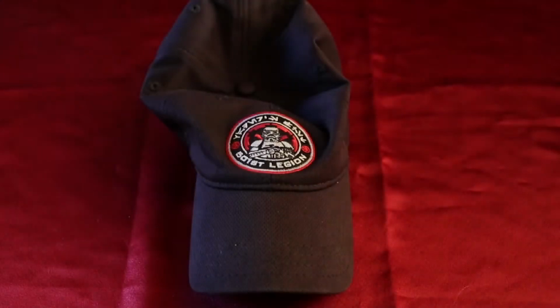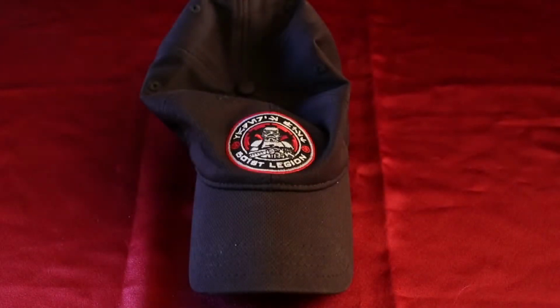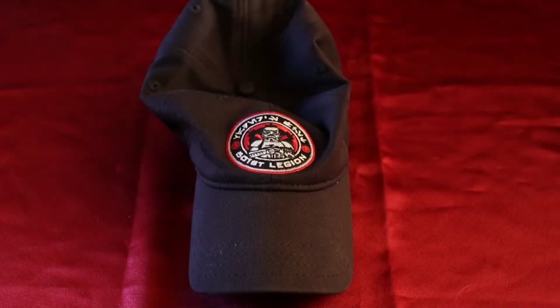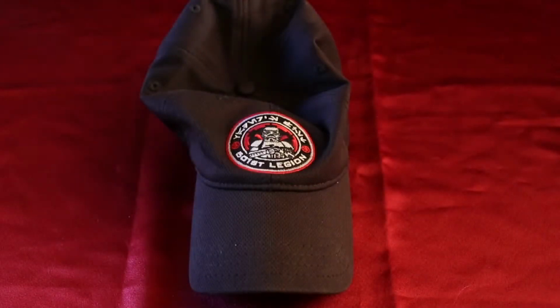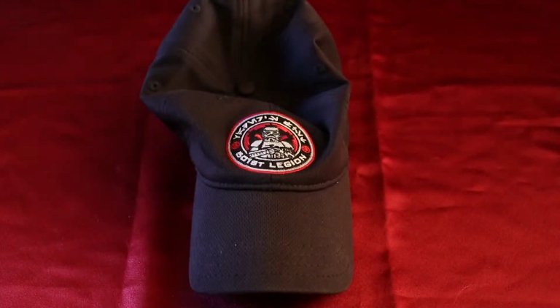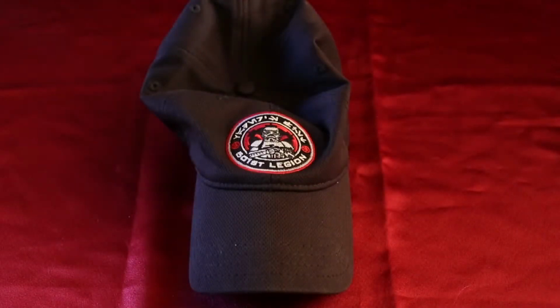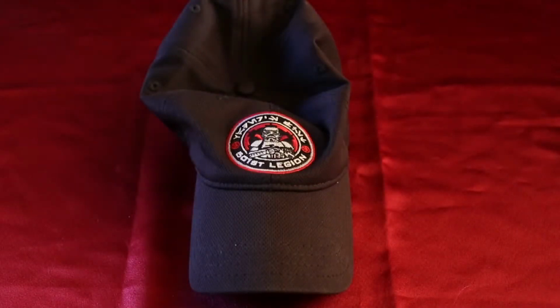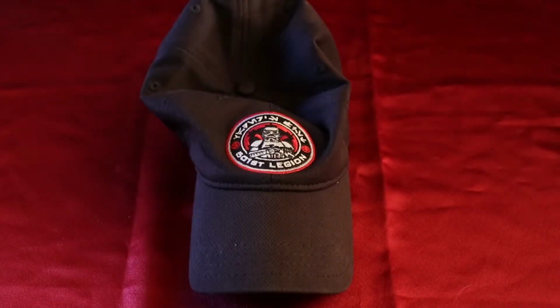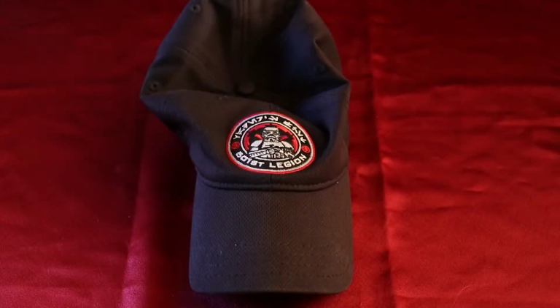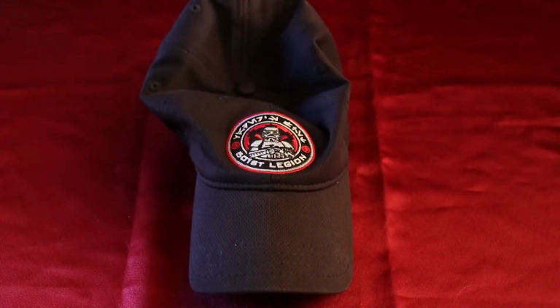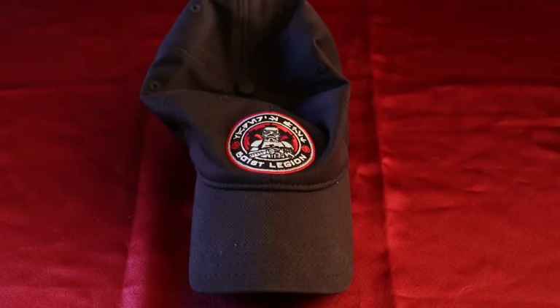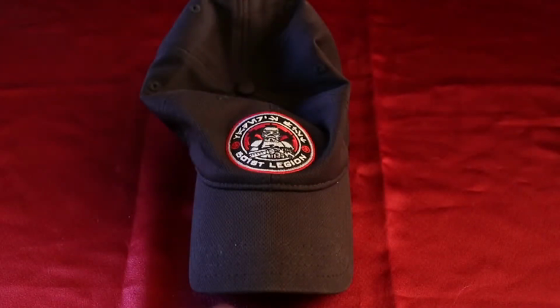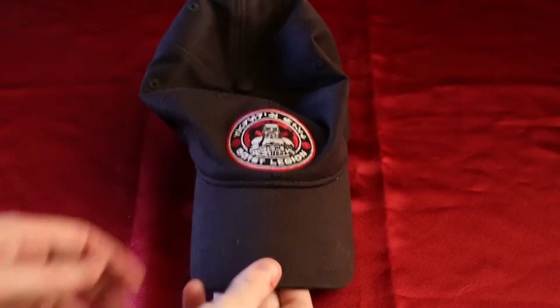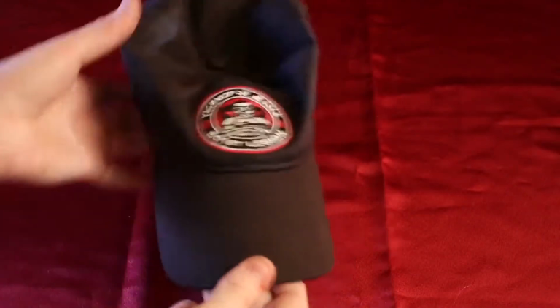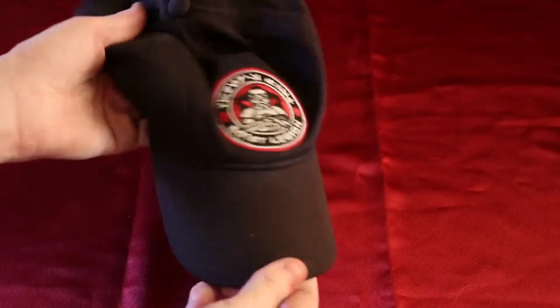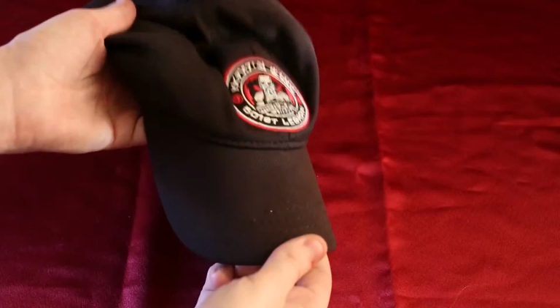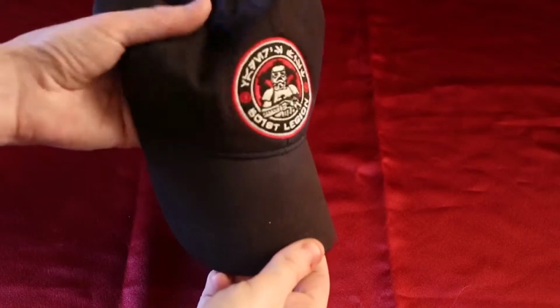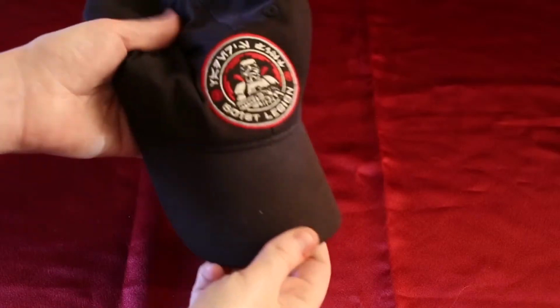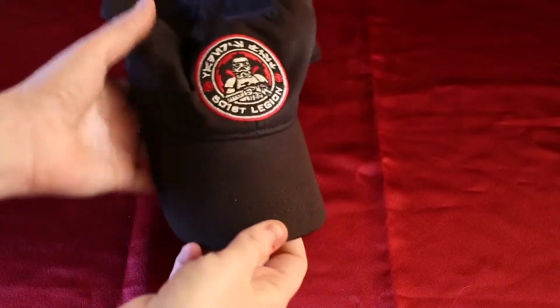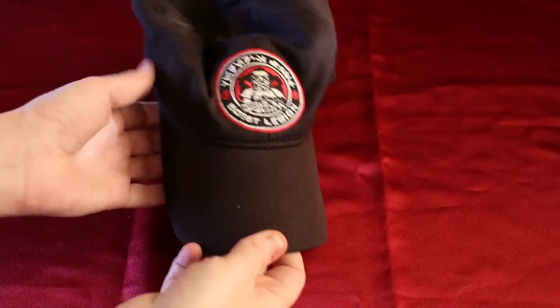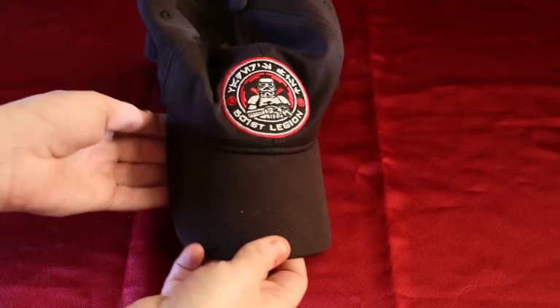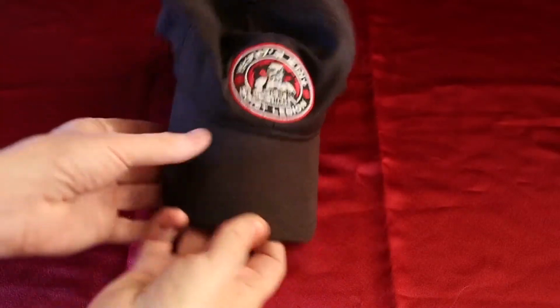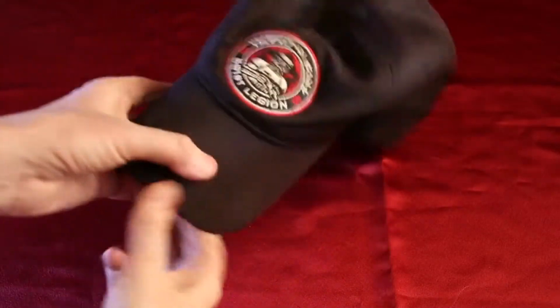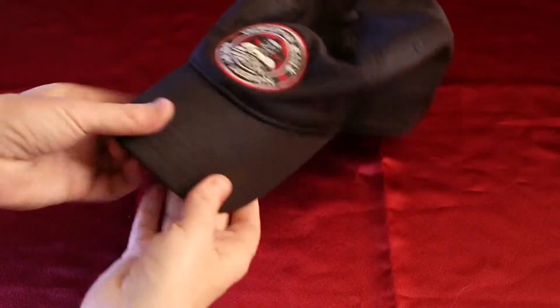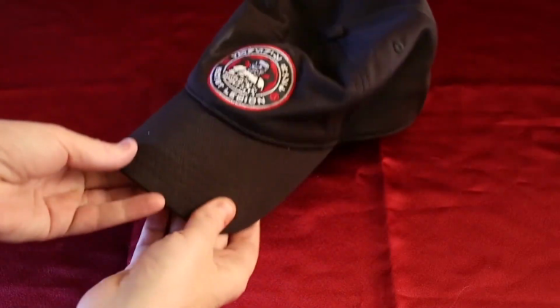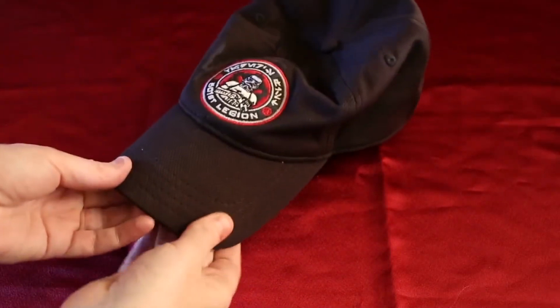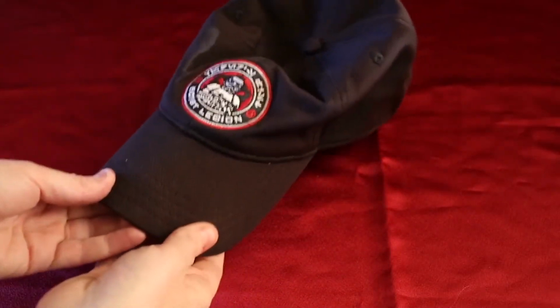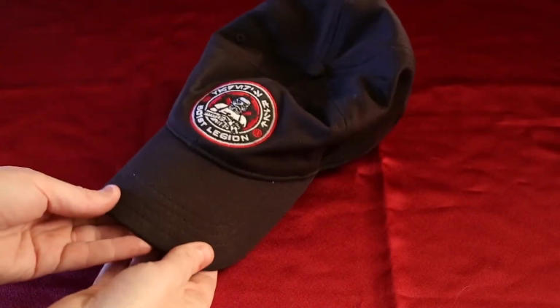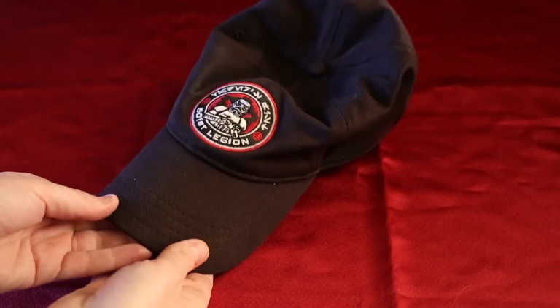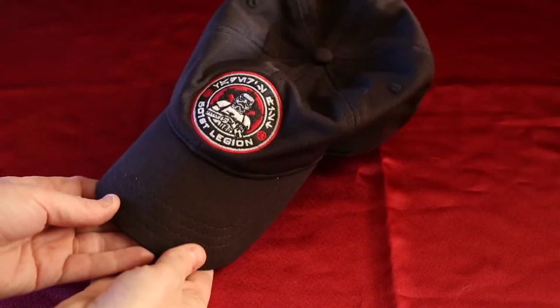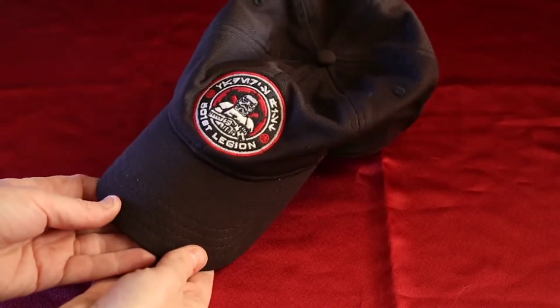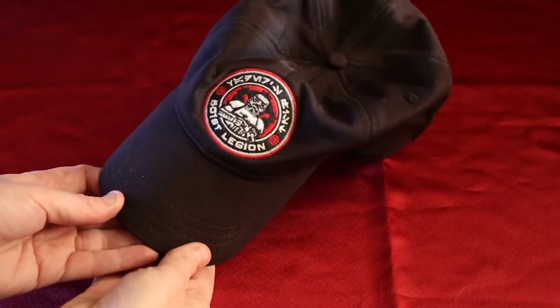Hey, thanks for tuning in to DC Collectibles. What we got here is my 501st Legion ball cap. Very cool stuff. You can only get this if you're a member.